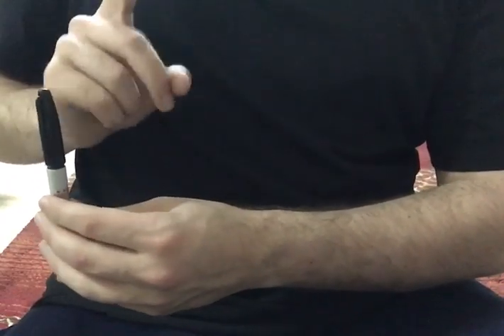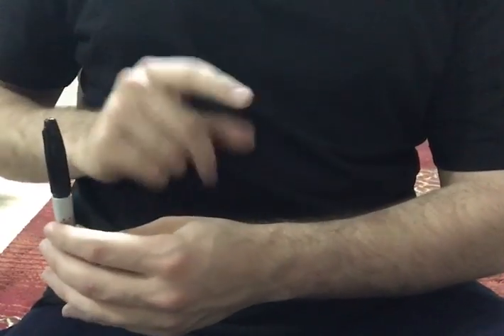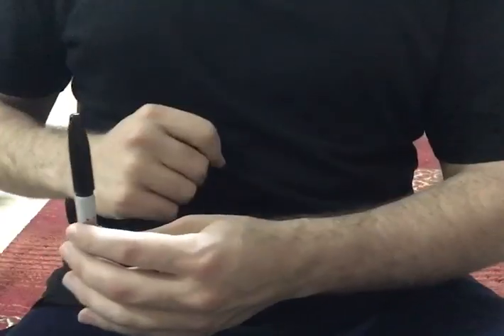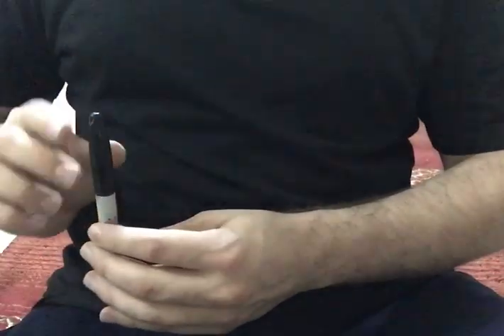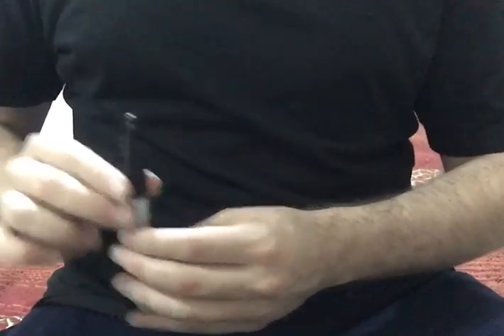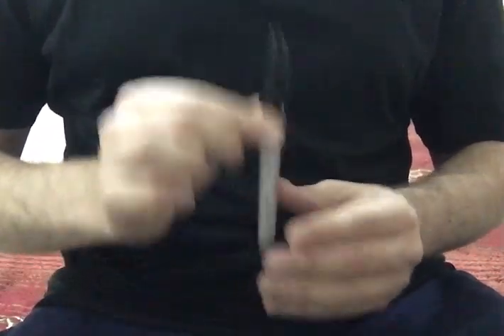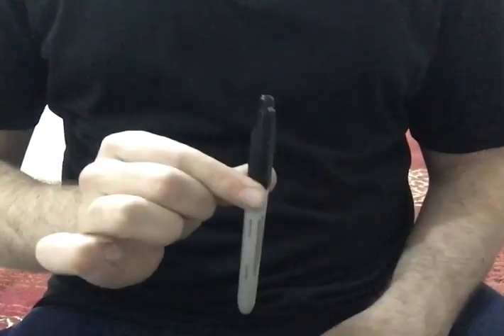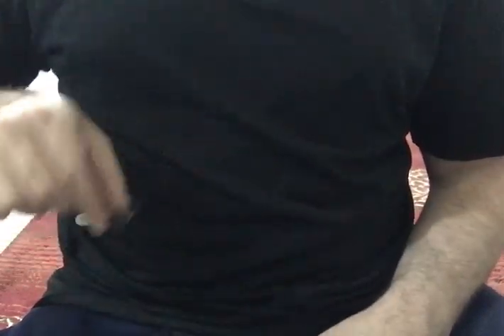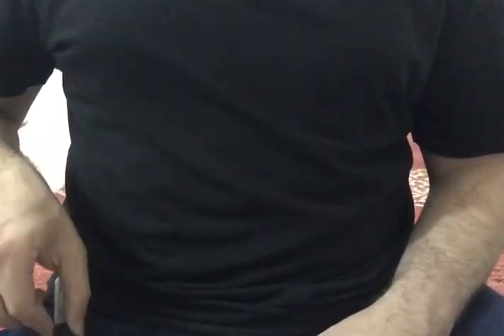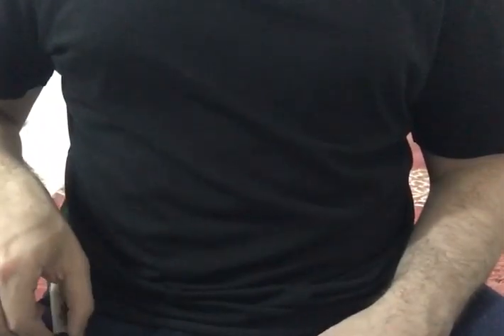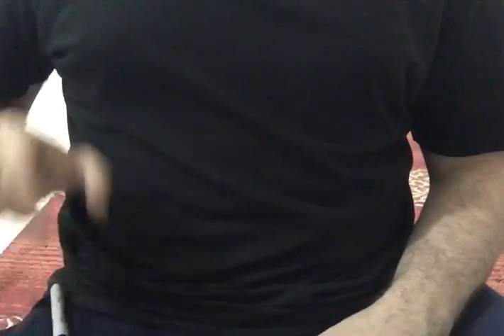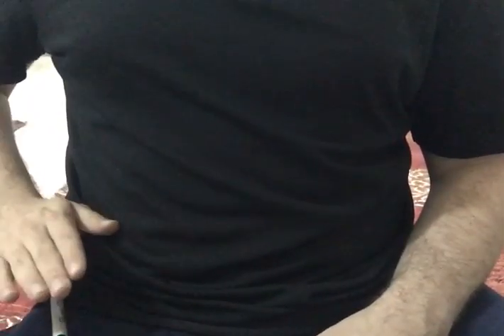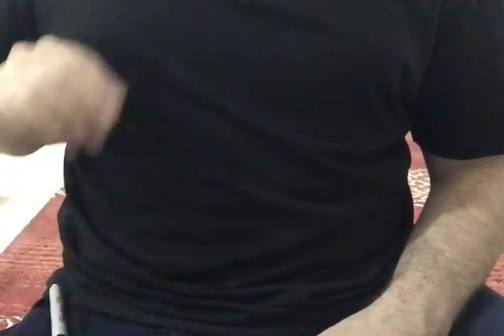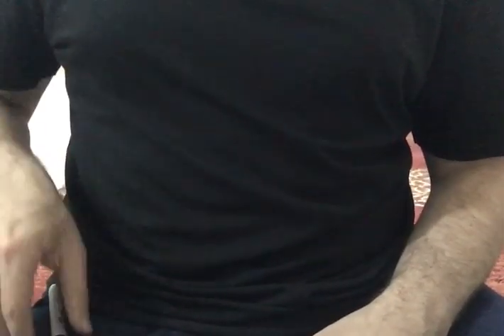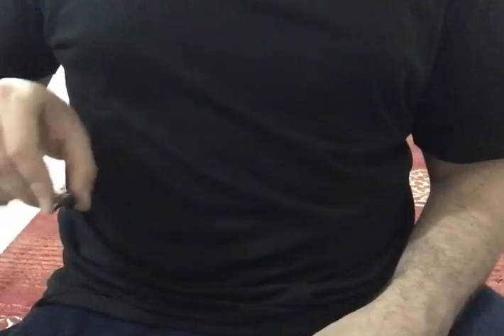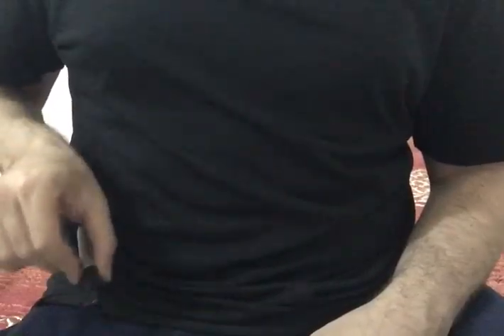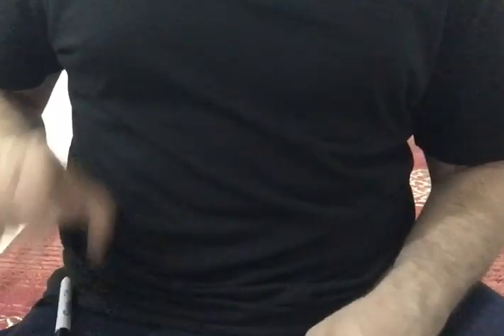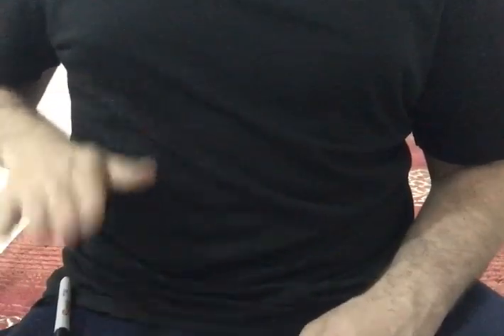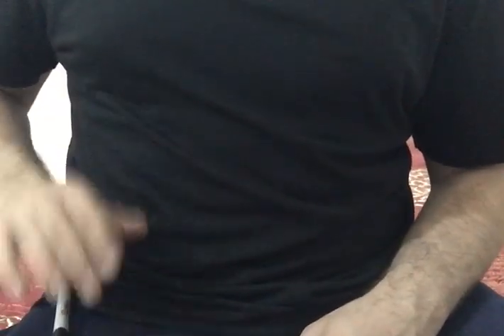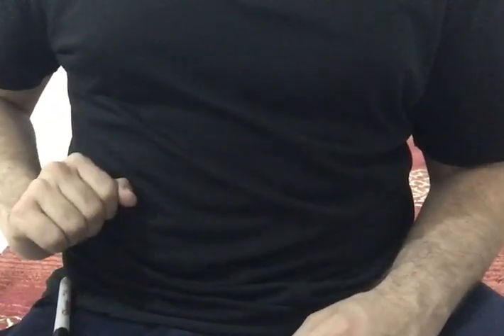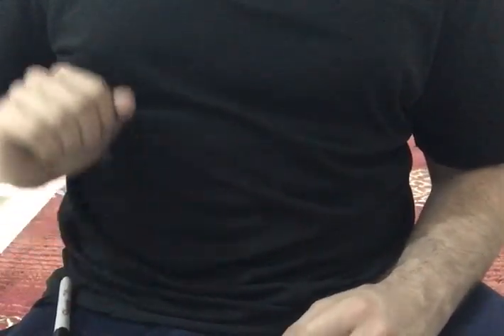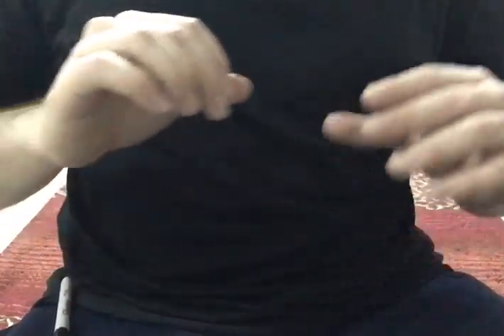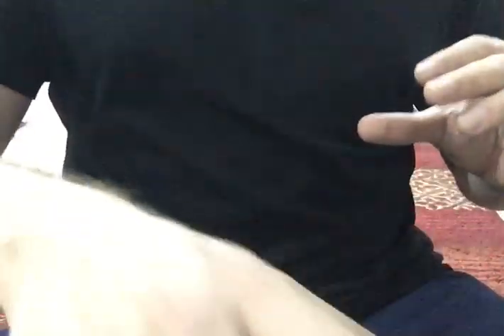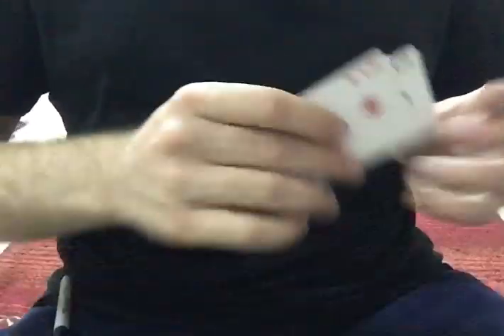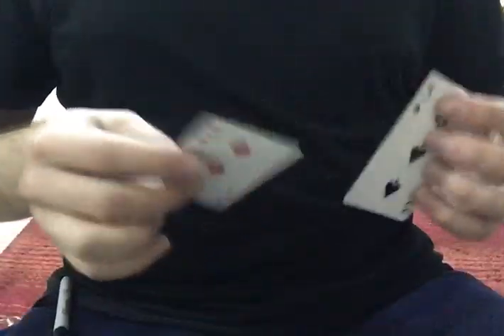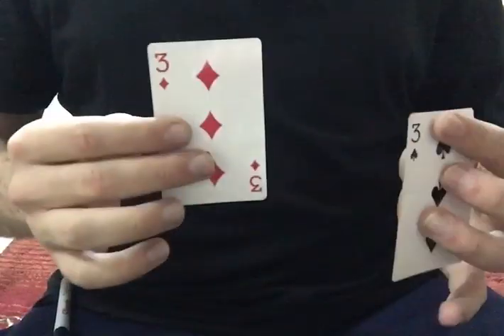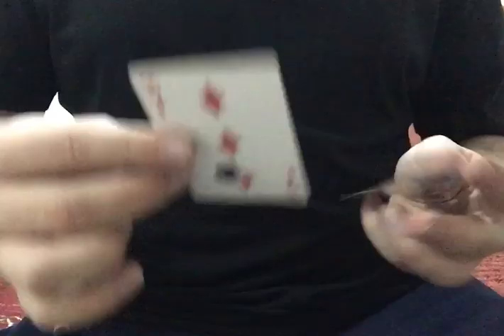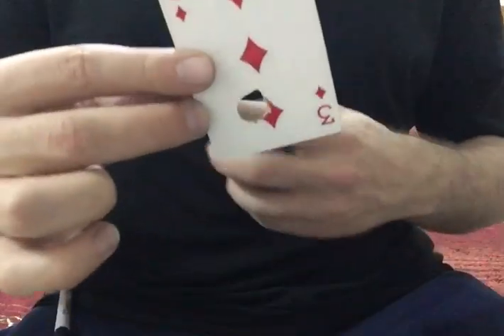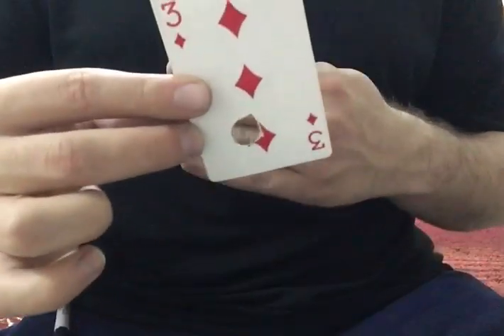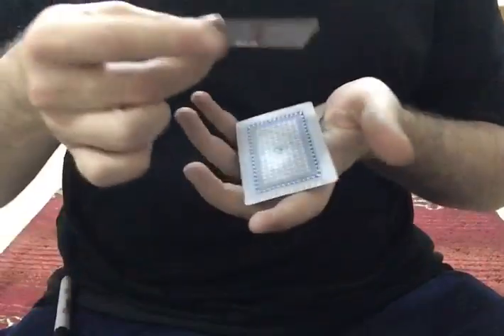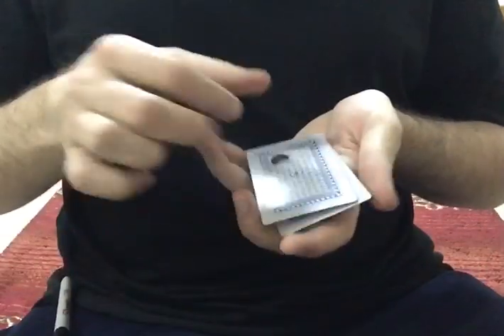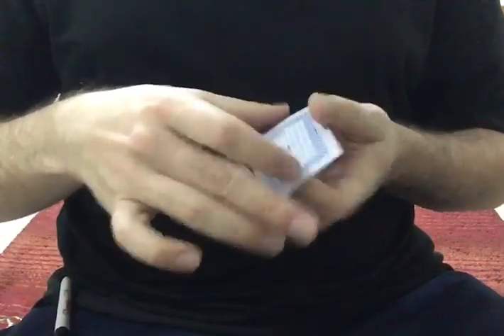This will be important in a minute. You will take the sharpie and put it in your pocket — it is now inside my pocket. Now you will take these cards and put the one with the hole in it on the top.